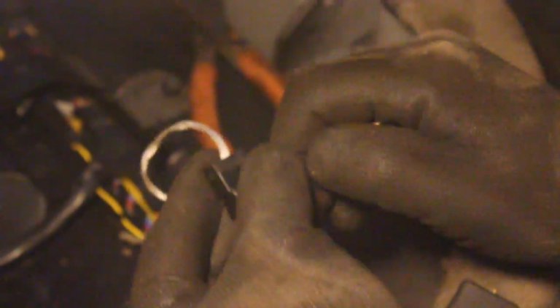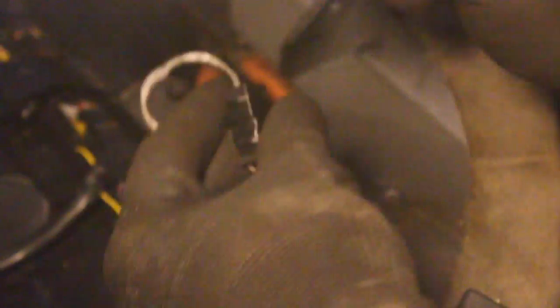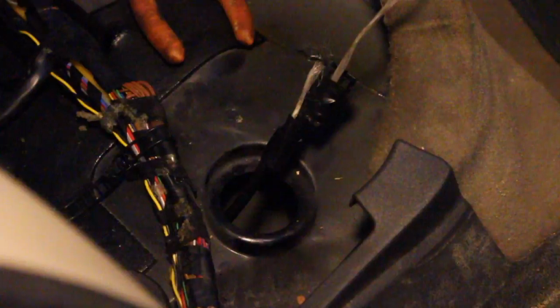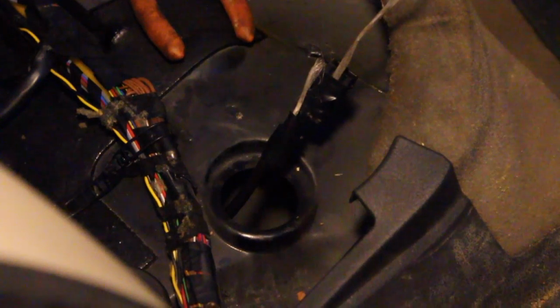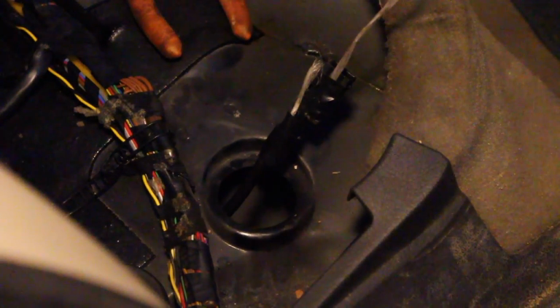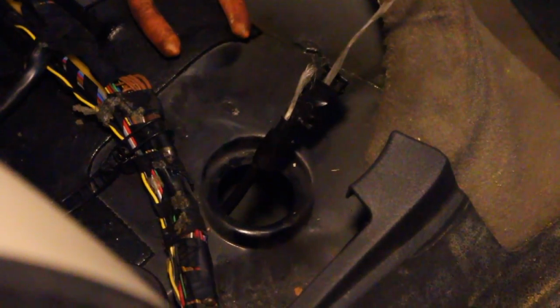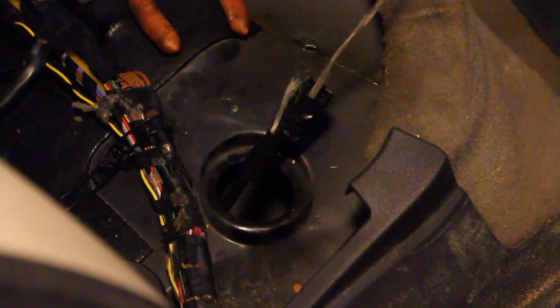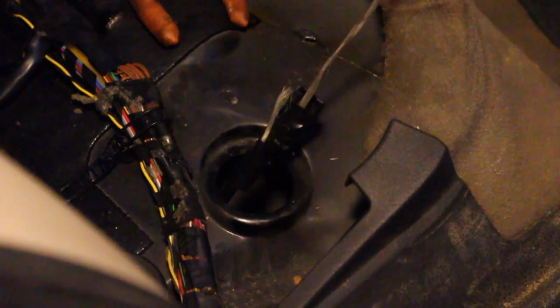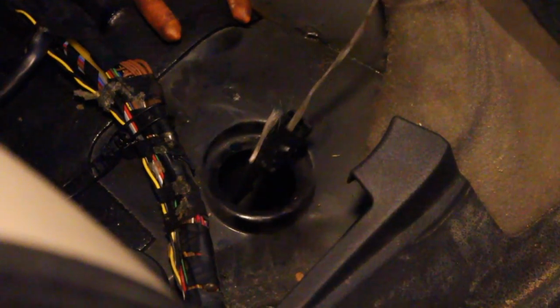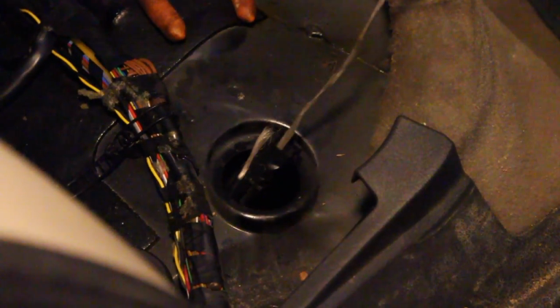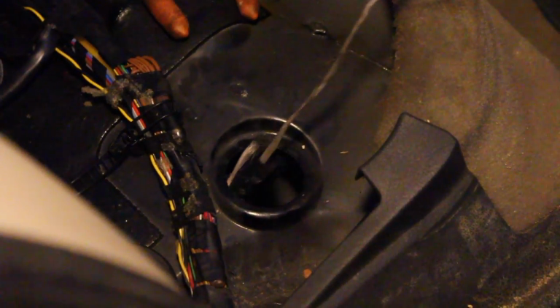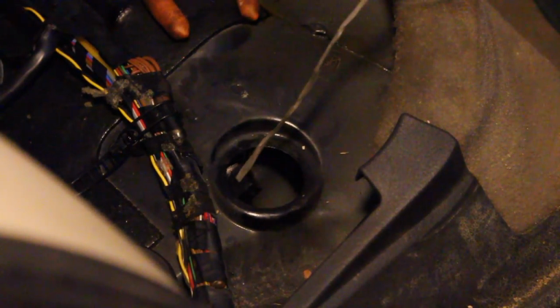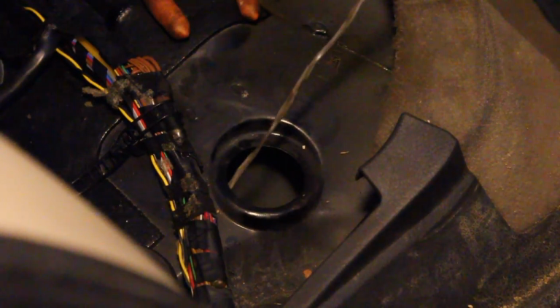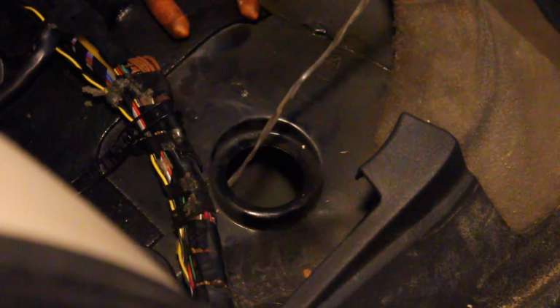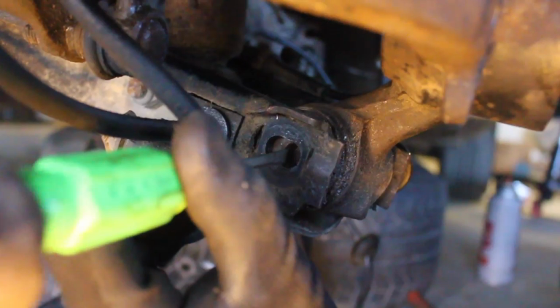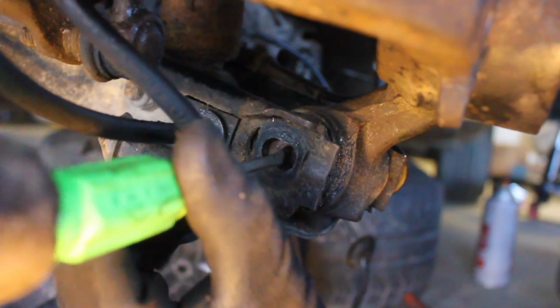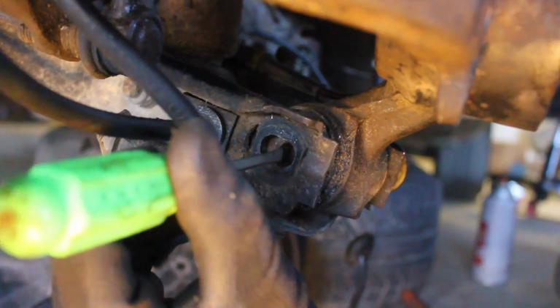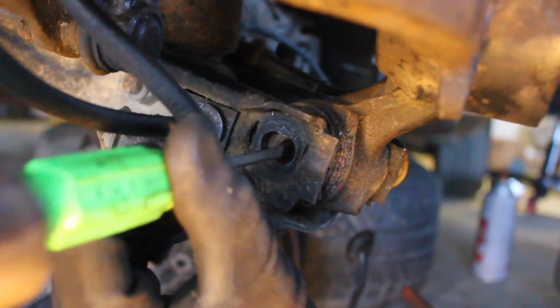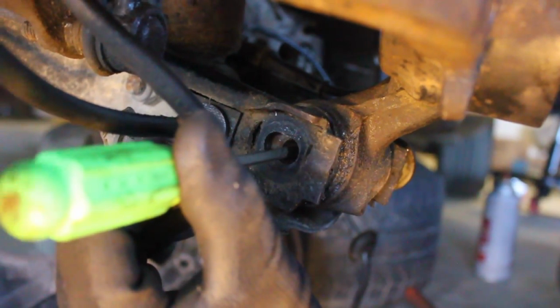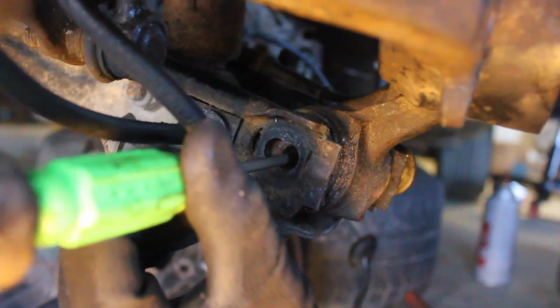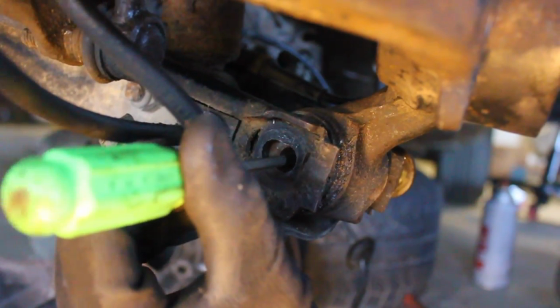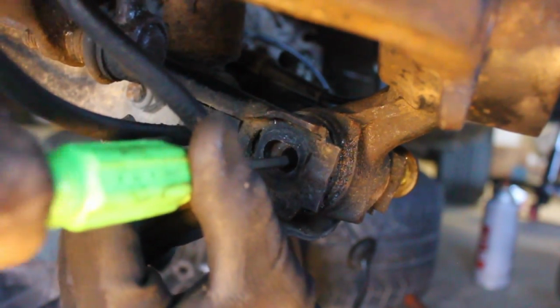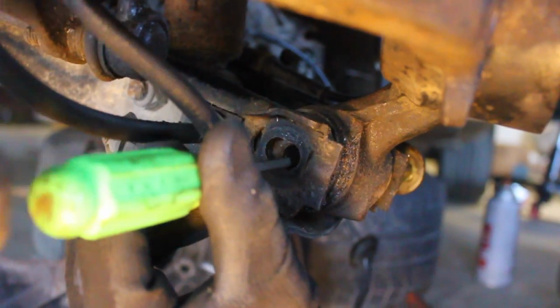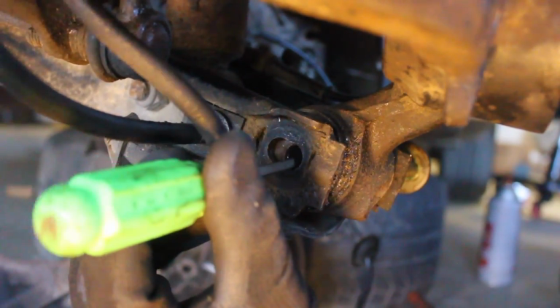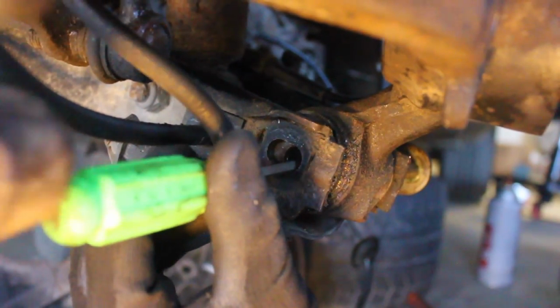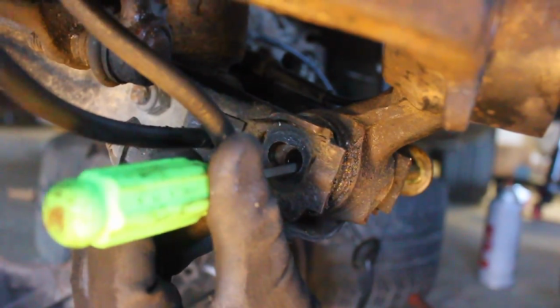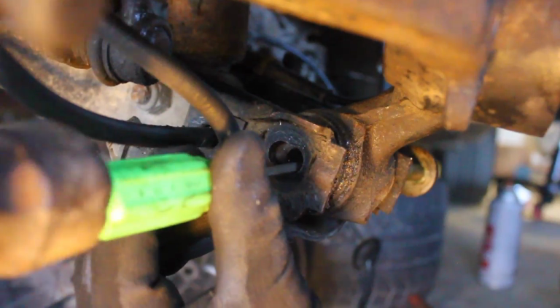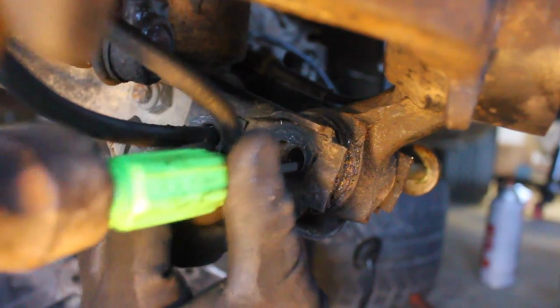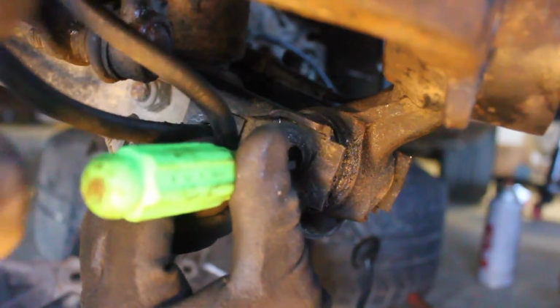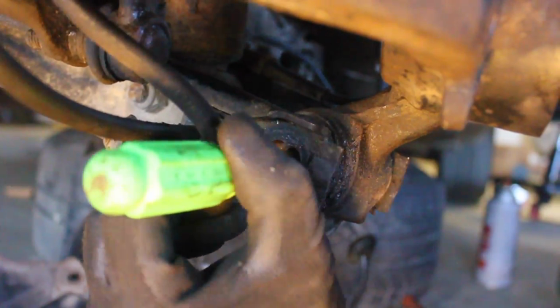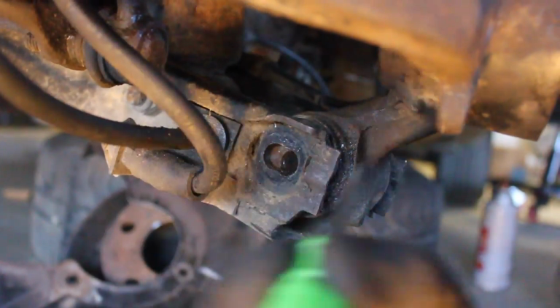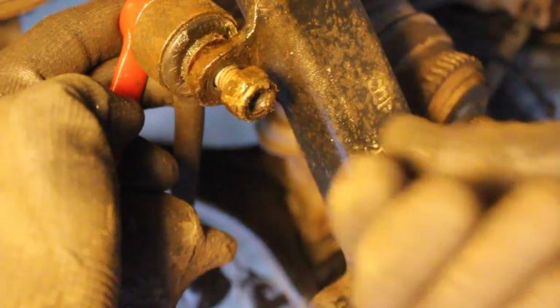We're going to wrap a string around the wire and pull it through, and when we pull the new wire through it's going to work just fine. Now we're going to take off the knuckle — you just pound this bottom portion out, and this is actually where the alignment happens.